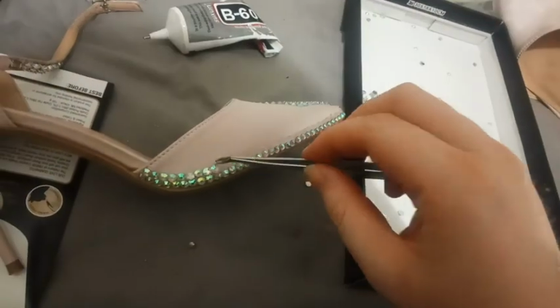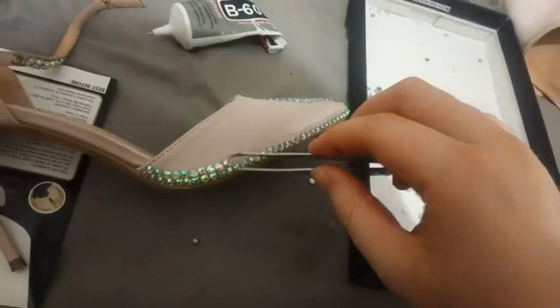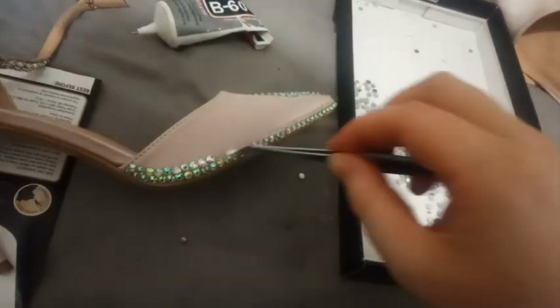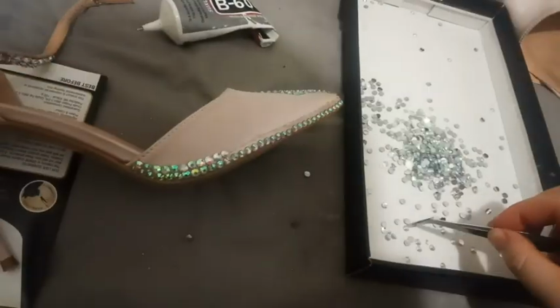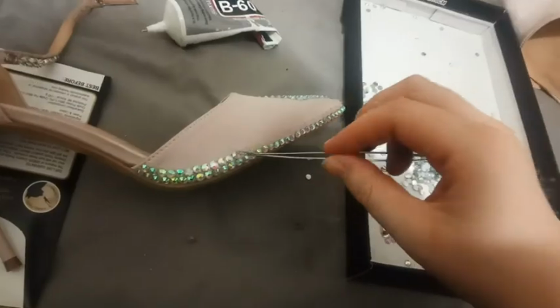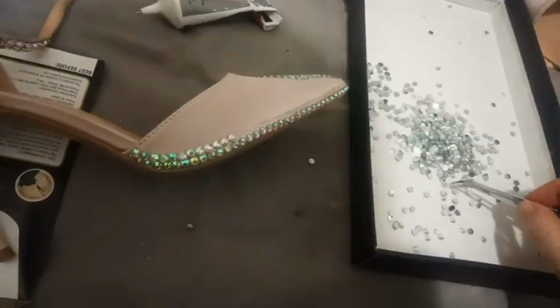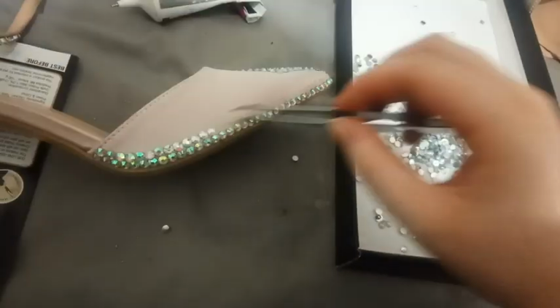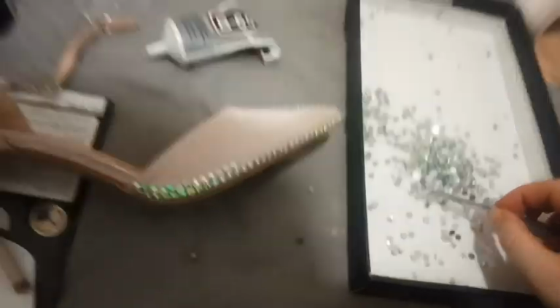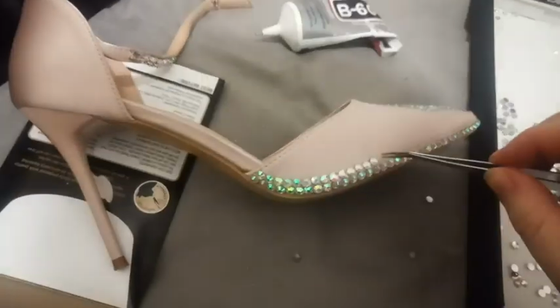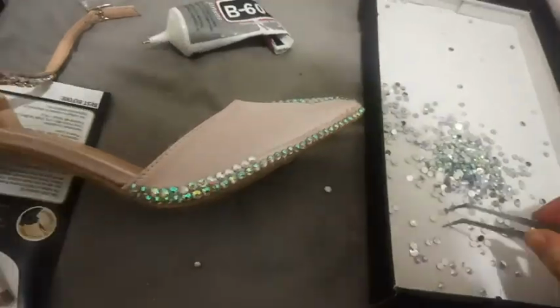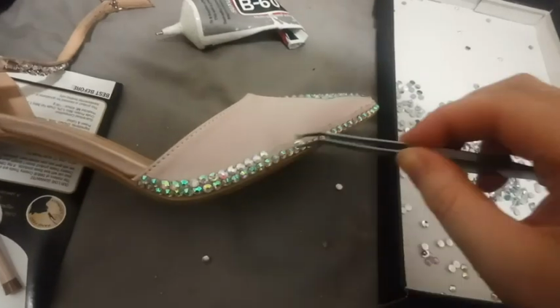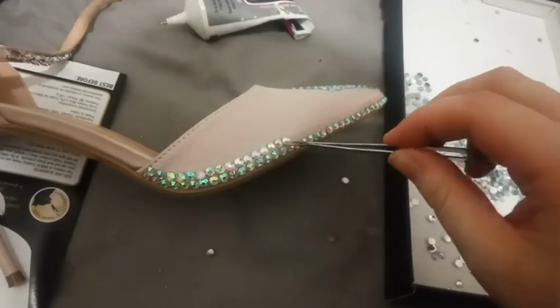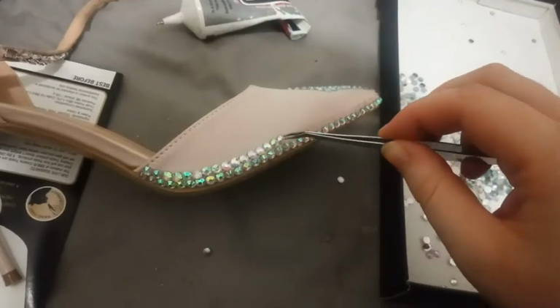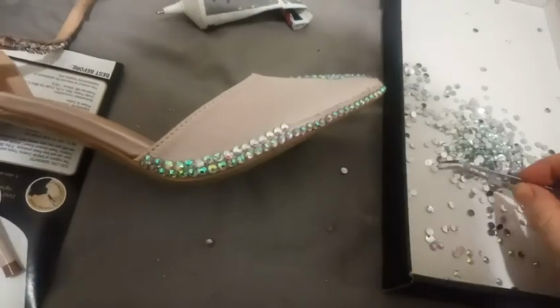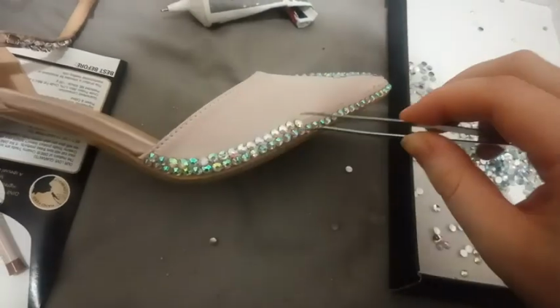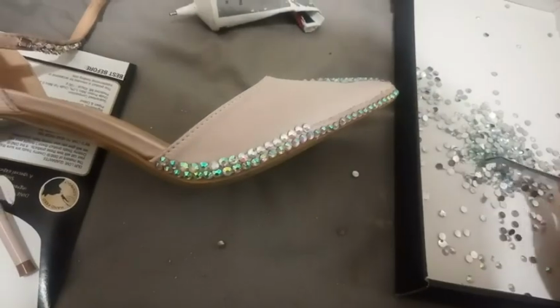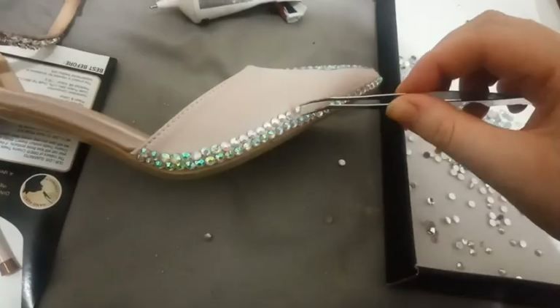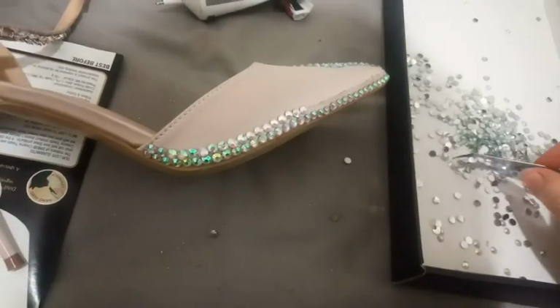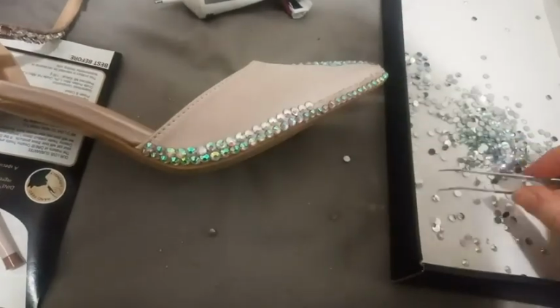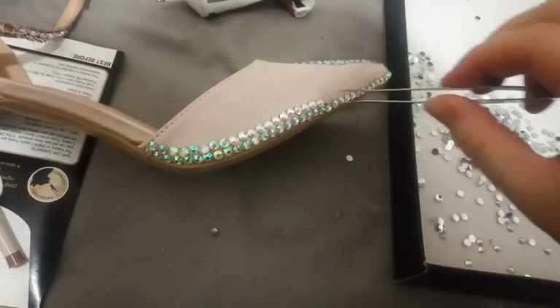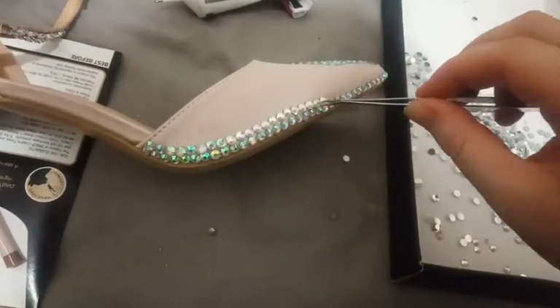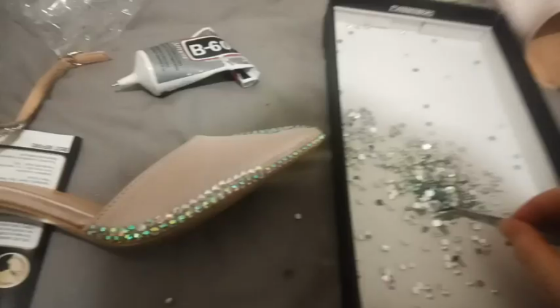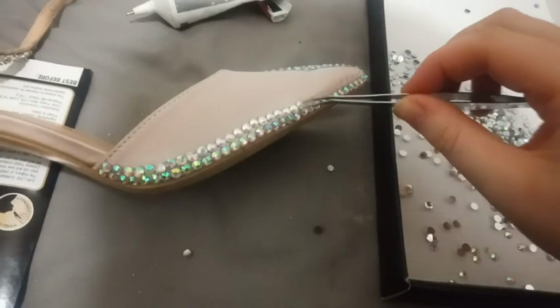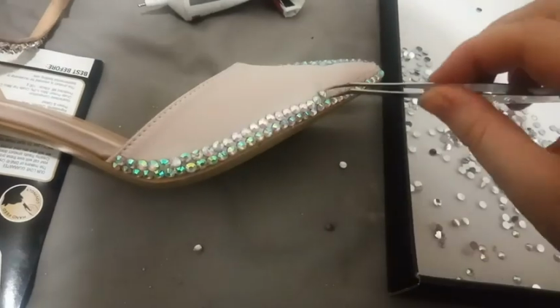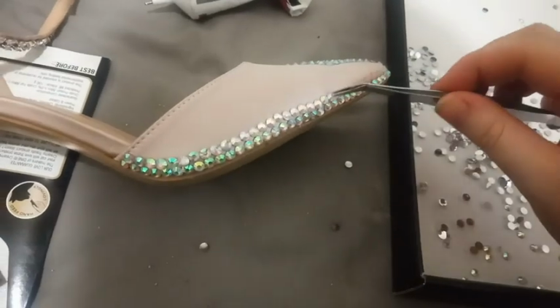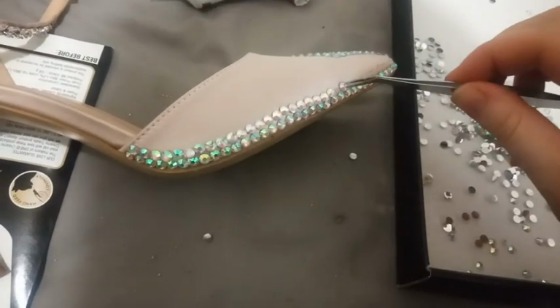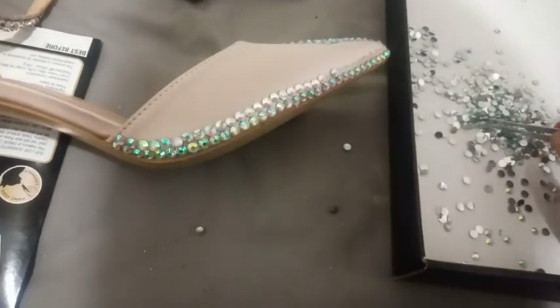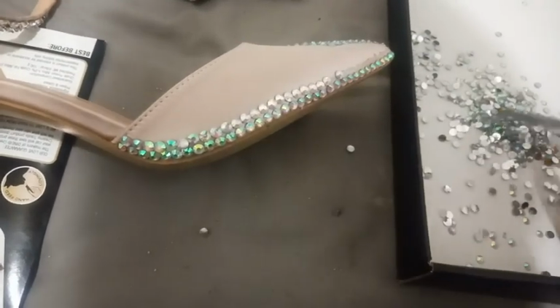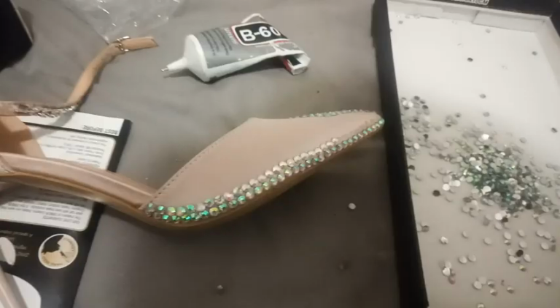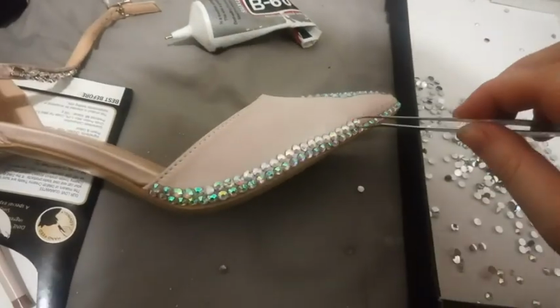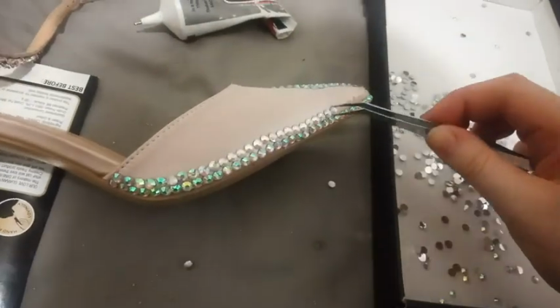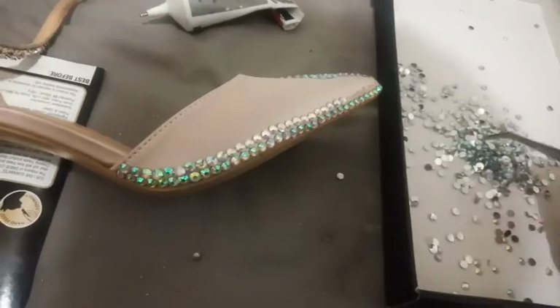I made an ambitious promise to myself that if I was ever going to wear anything on stage that I didn't make myself, I wanted to at least embellish or repurpose it somehow. I love buying affordable costume pieces and then making them my own with some sparkle.